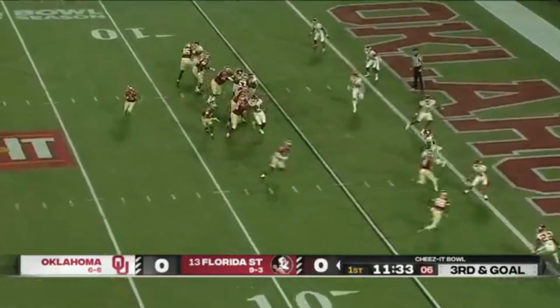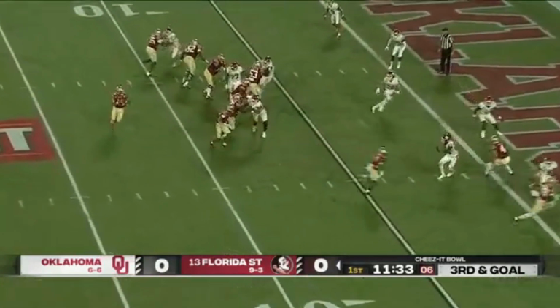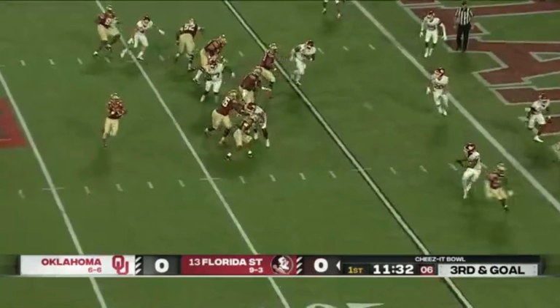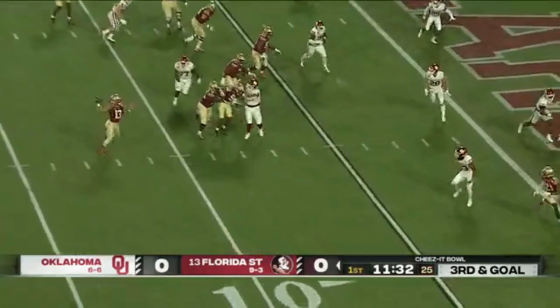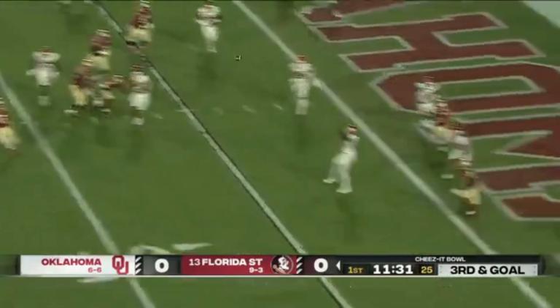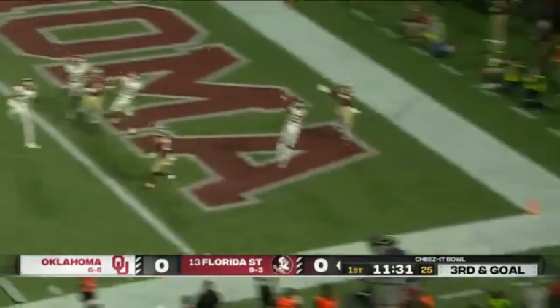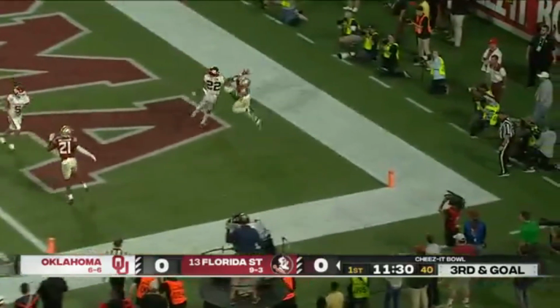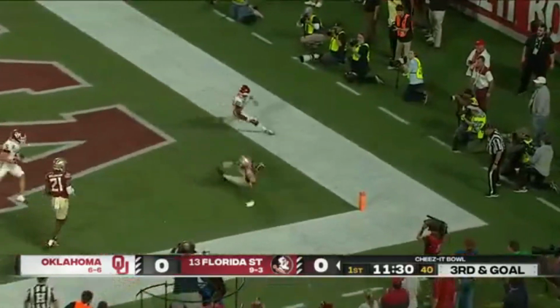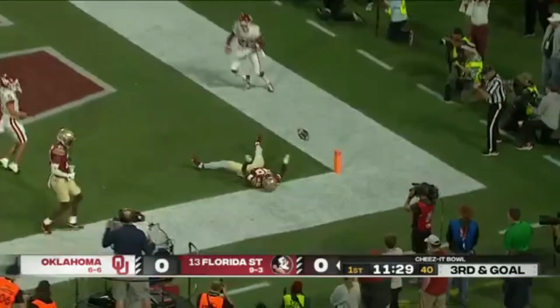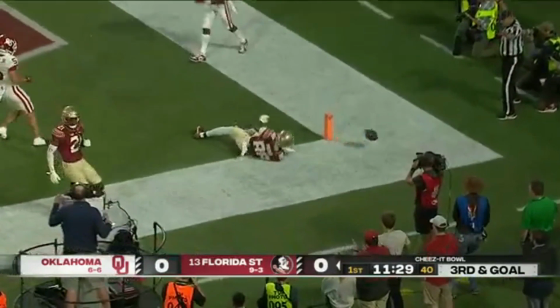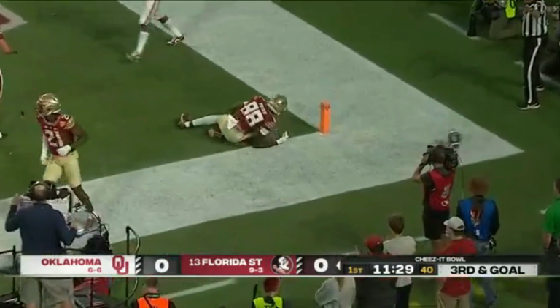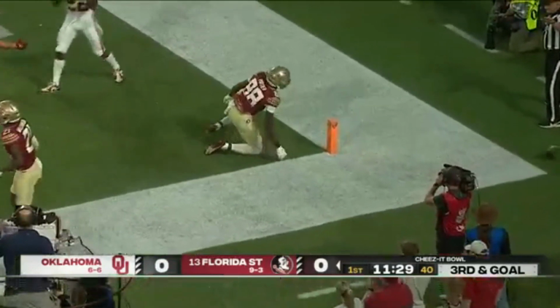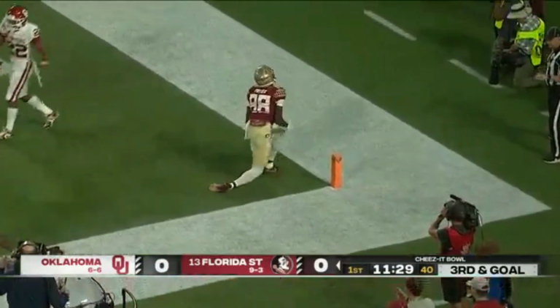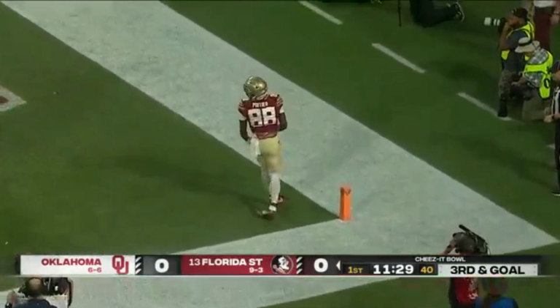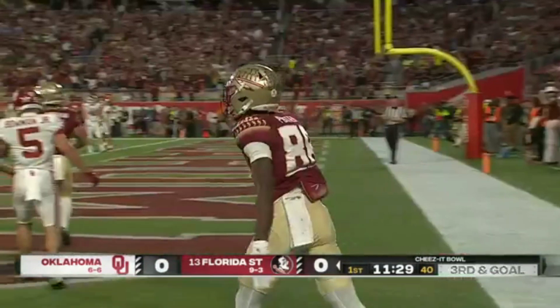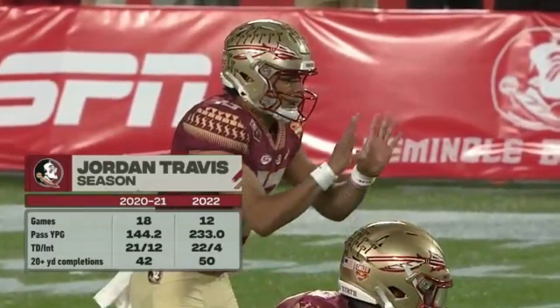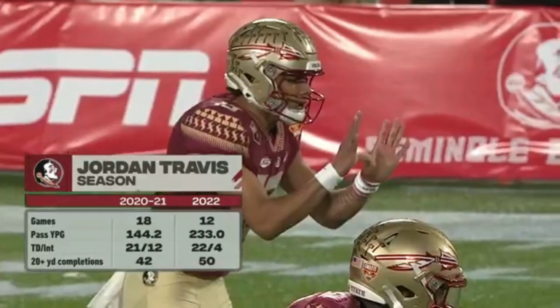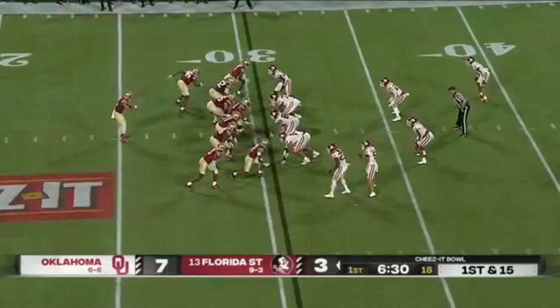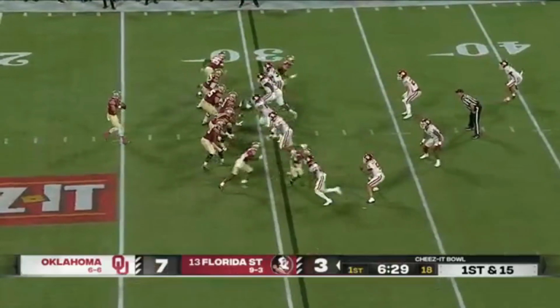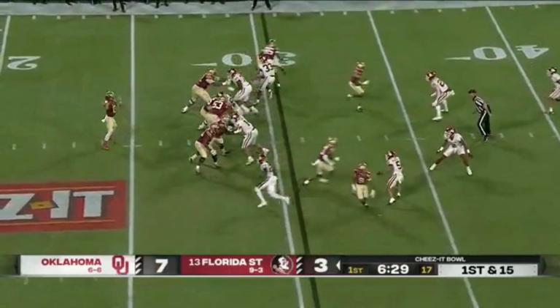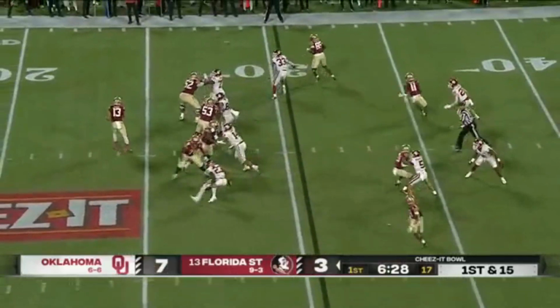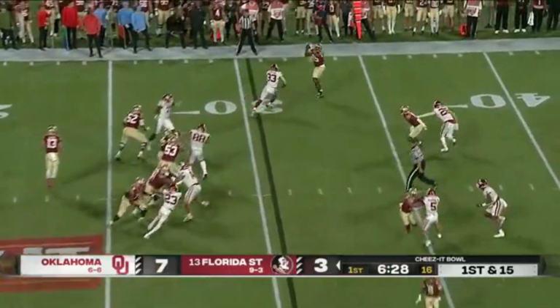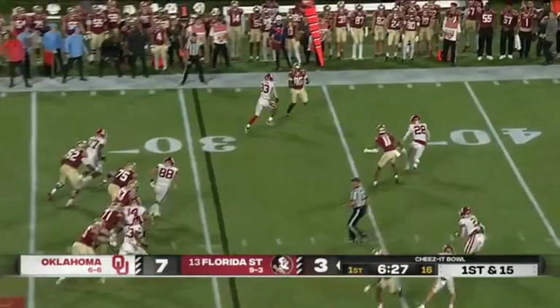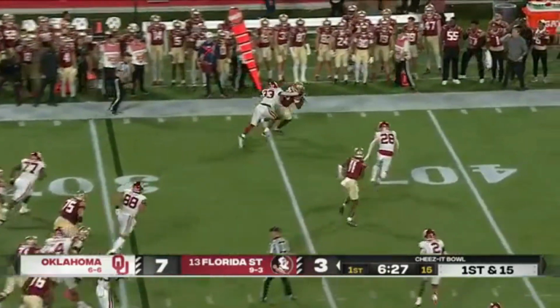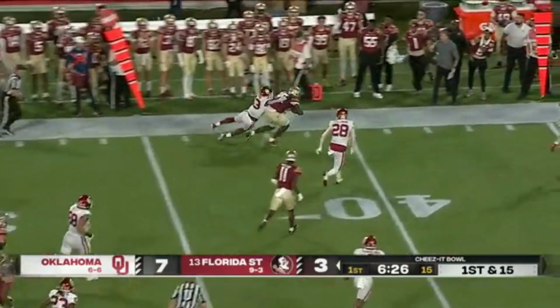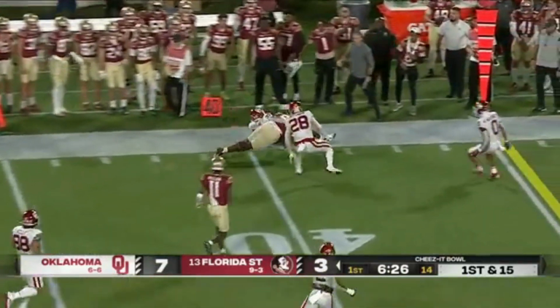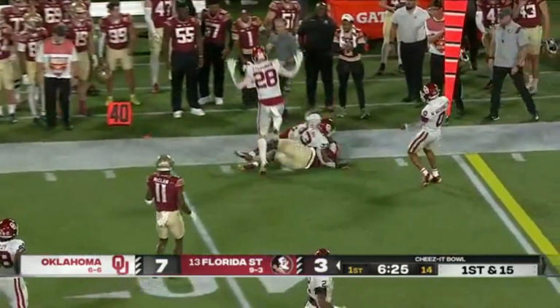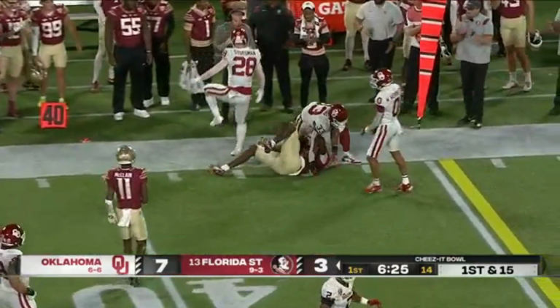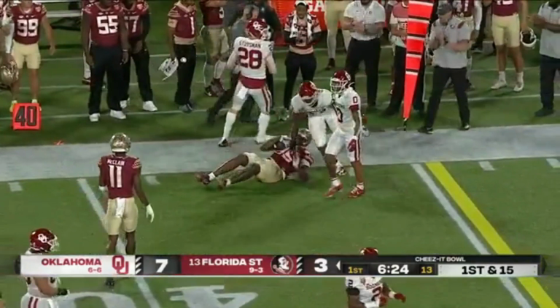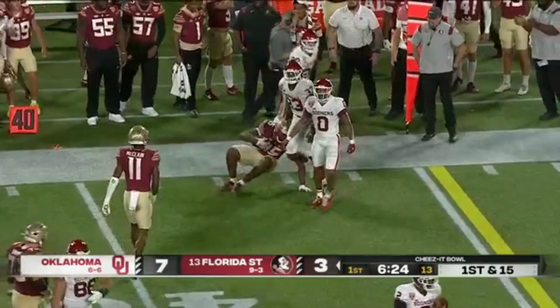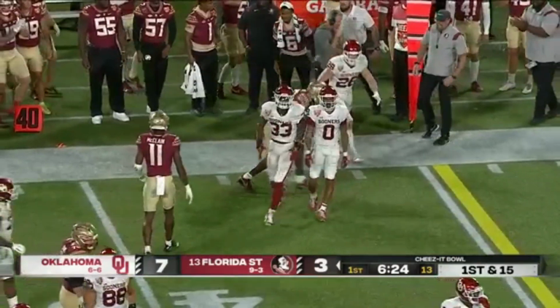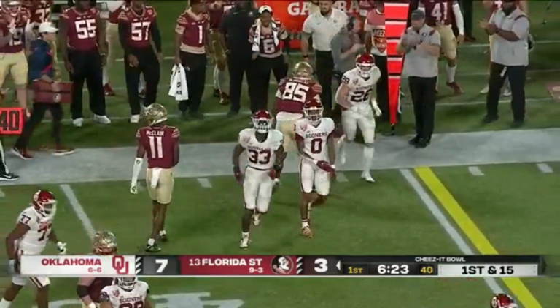A roll out for Travis. Back corner of the end zone — it's broken up. Swing pass near the left flat and that's good for seven more yards.